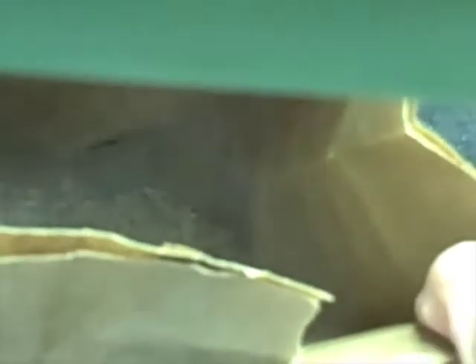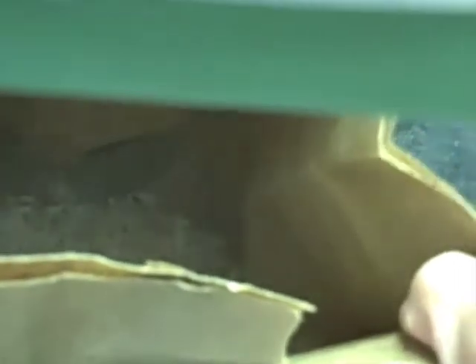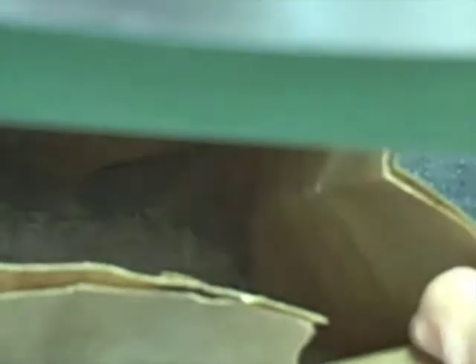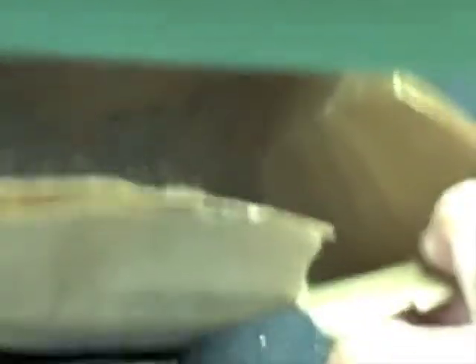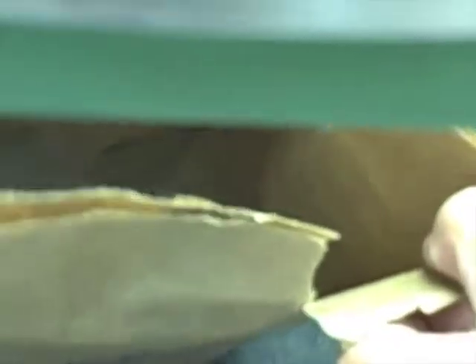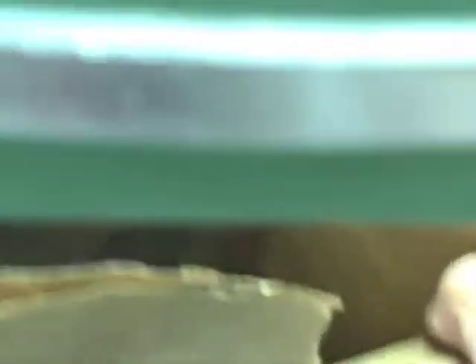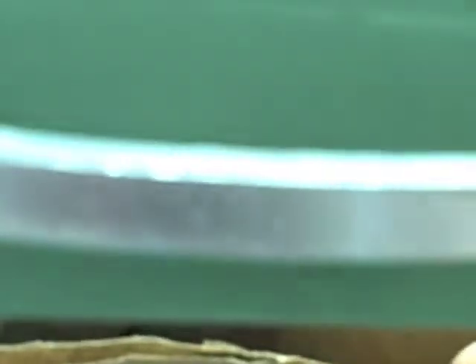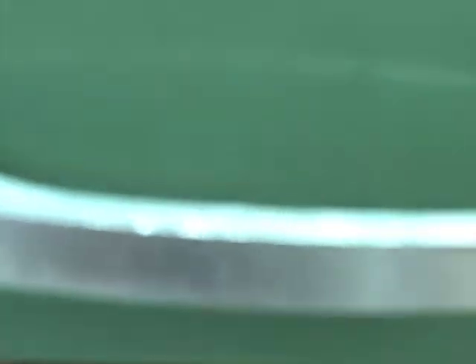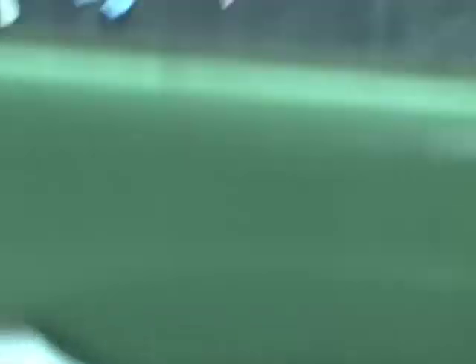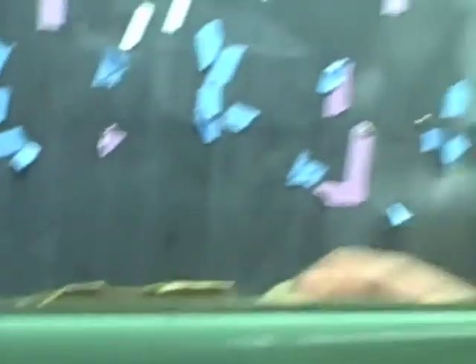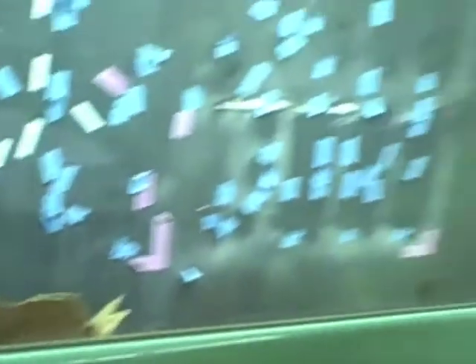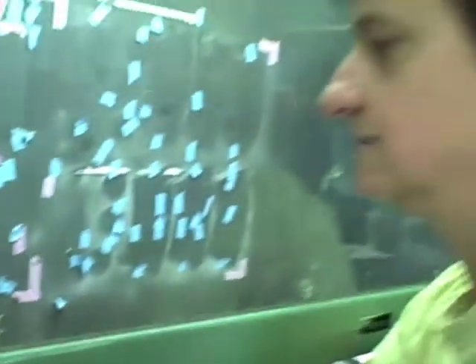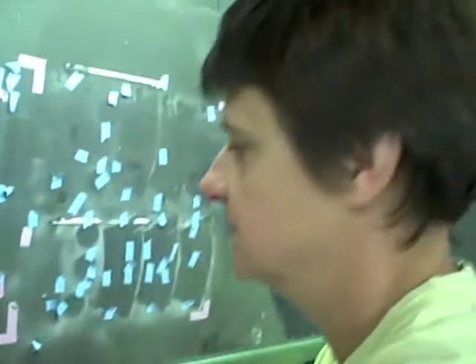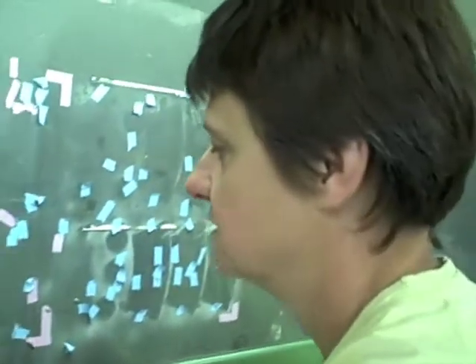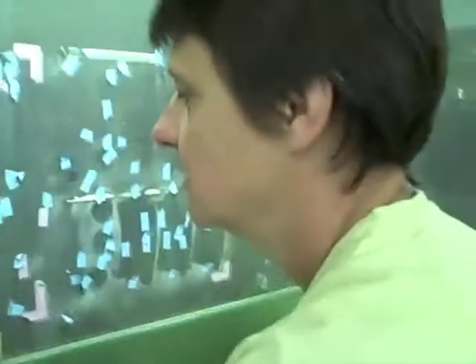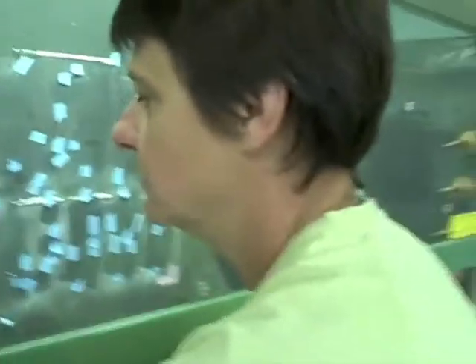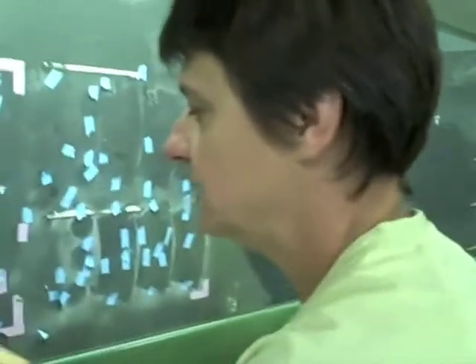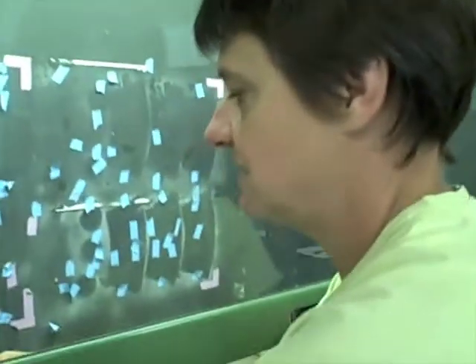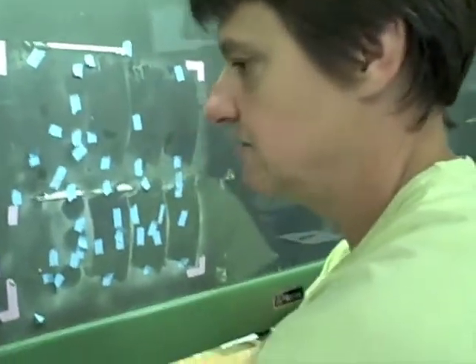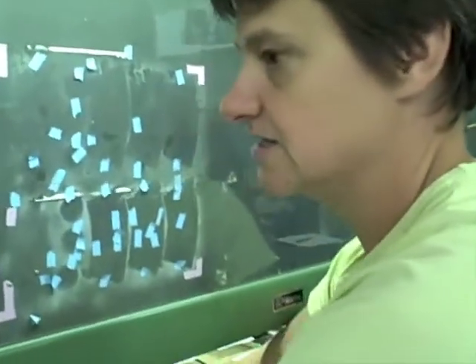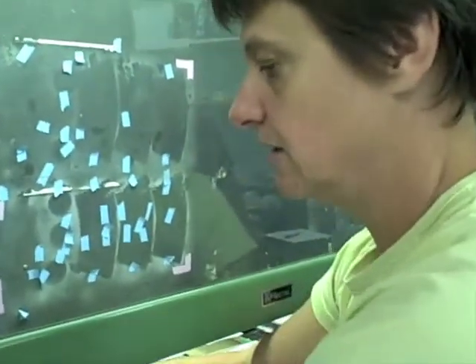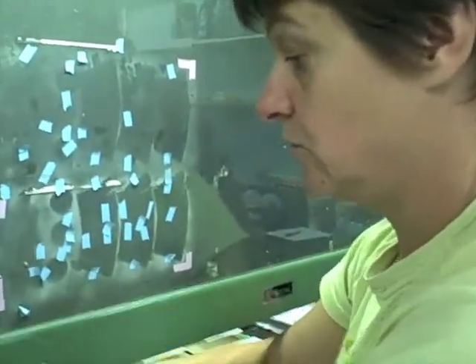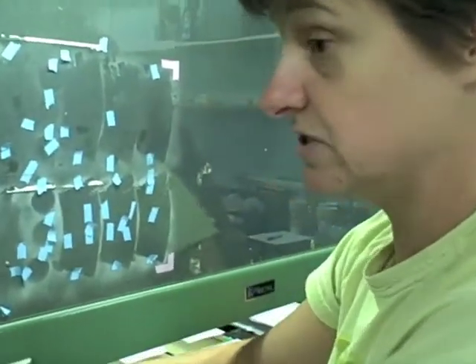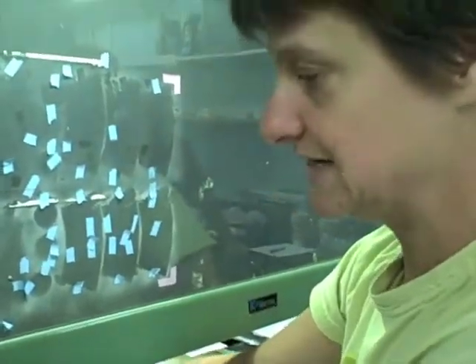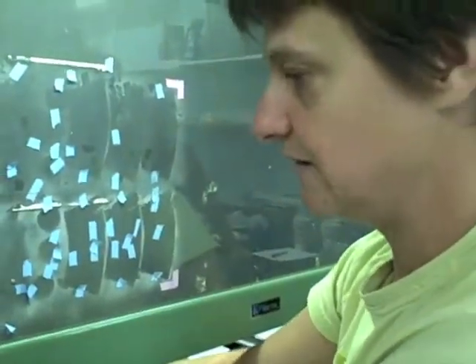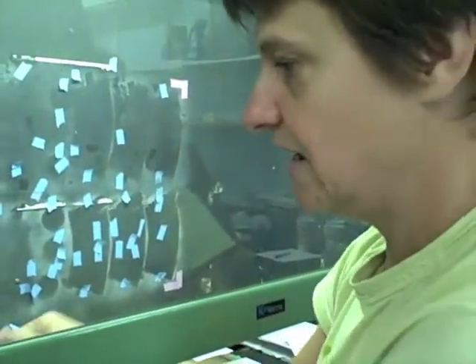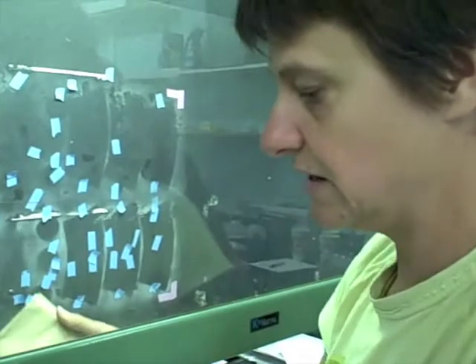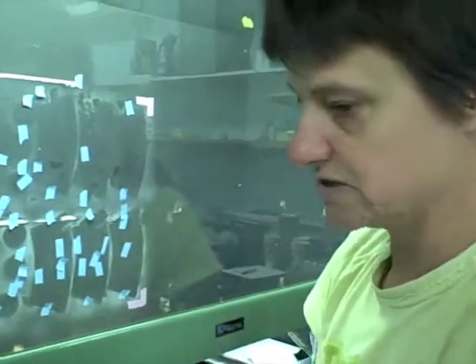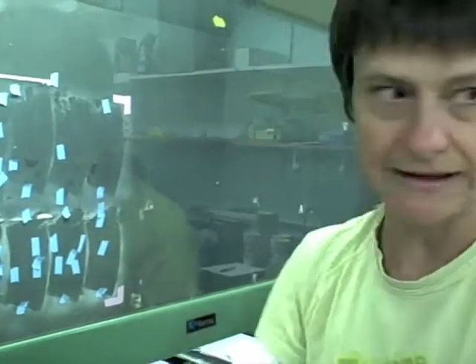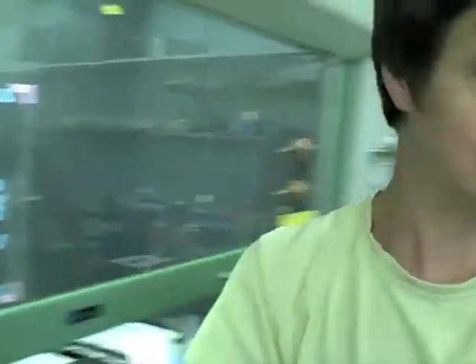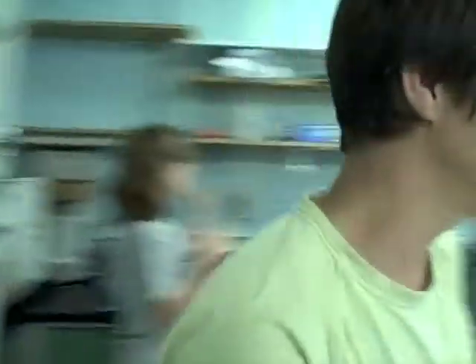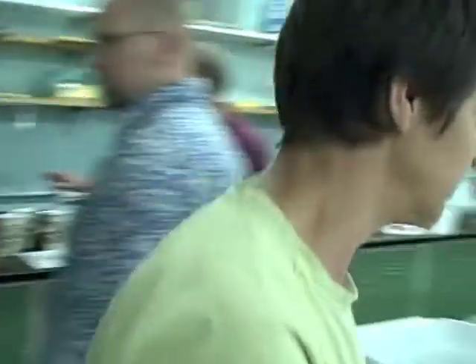That fine dust contains hundreds of millions of spores. We can extract them using a cyclone or even just by sieving, and we get a pure spore powder — and I can show you that.